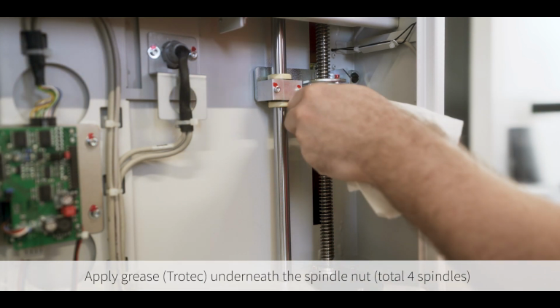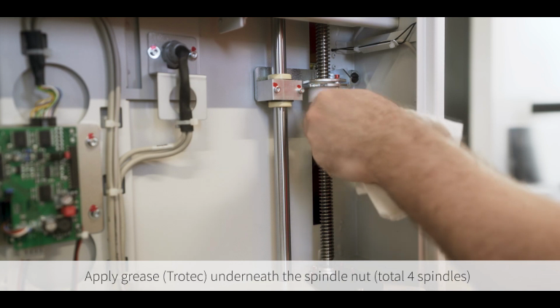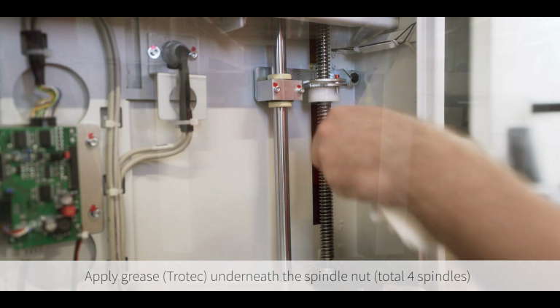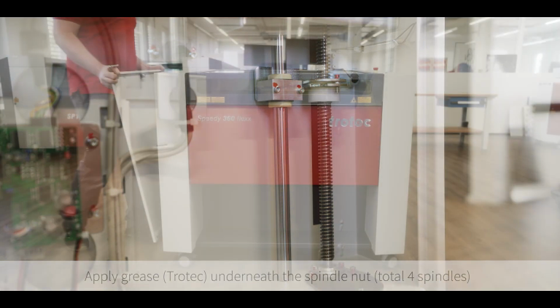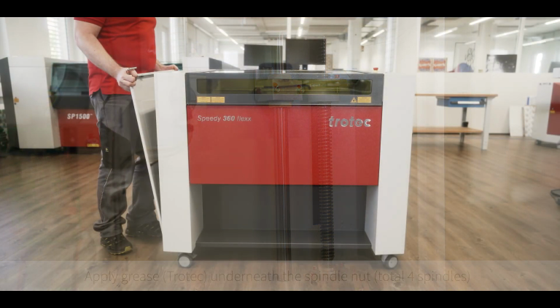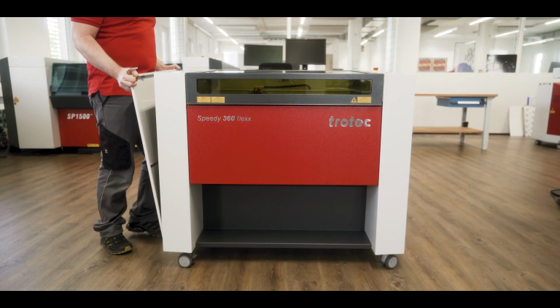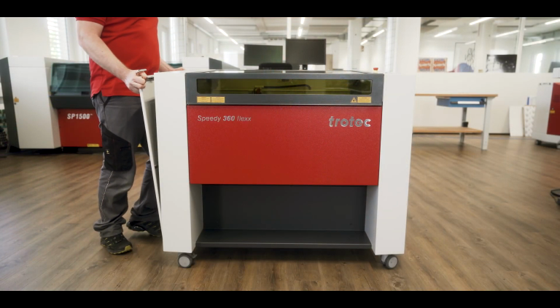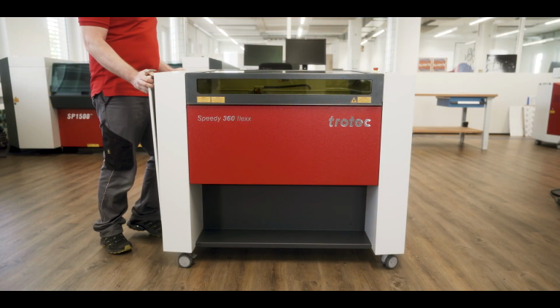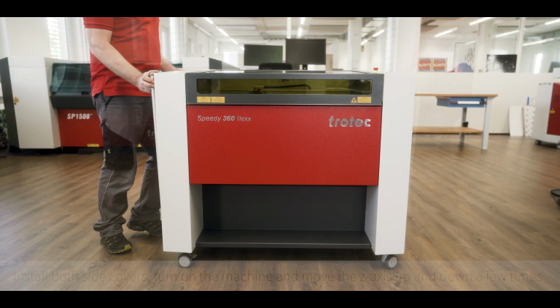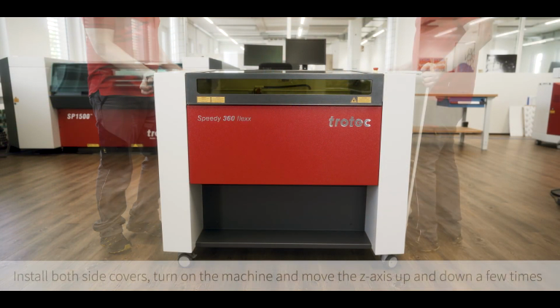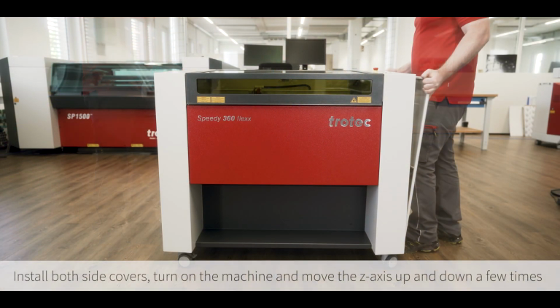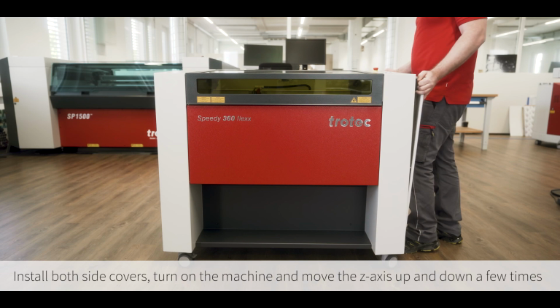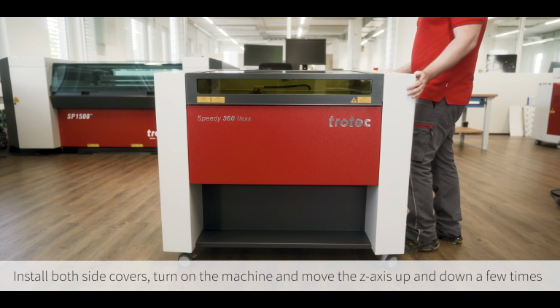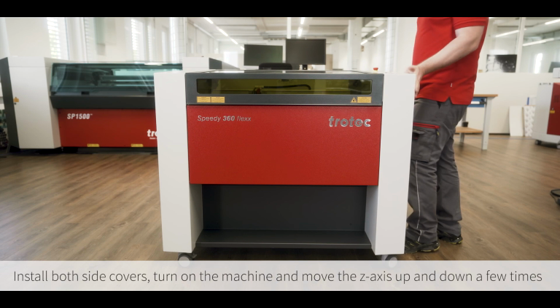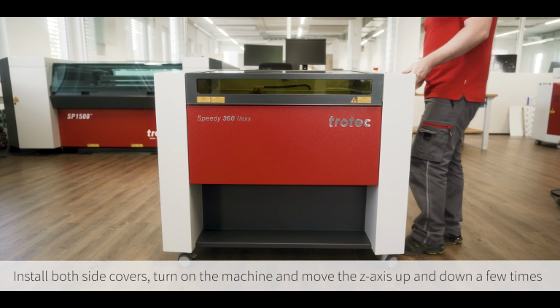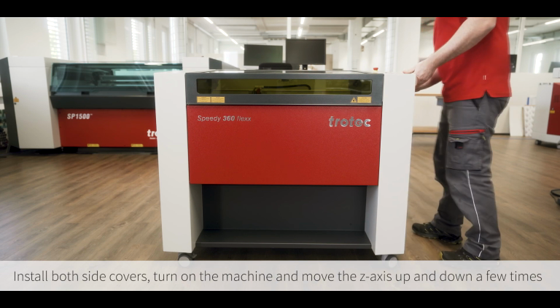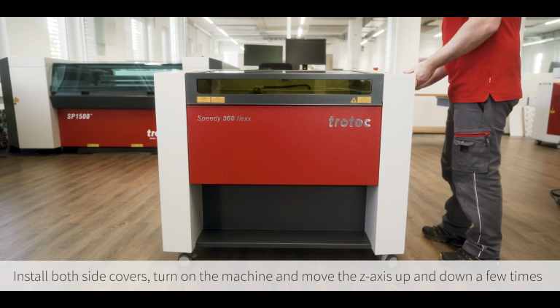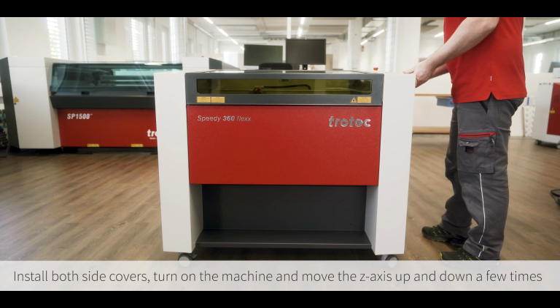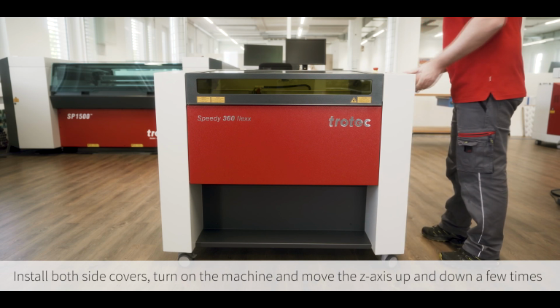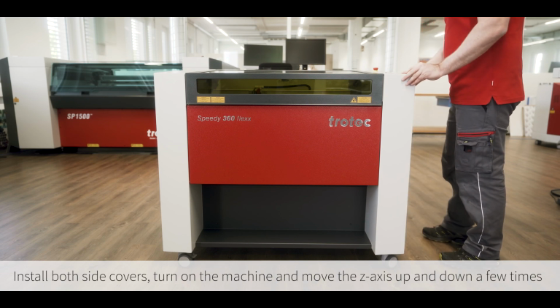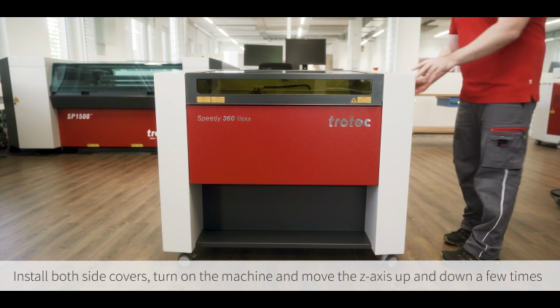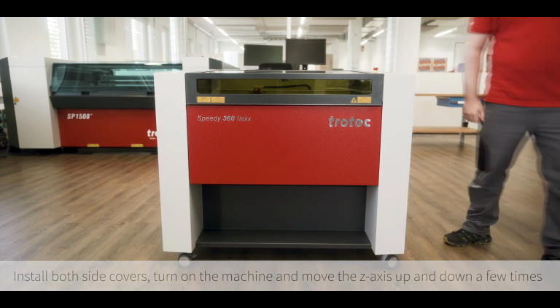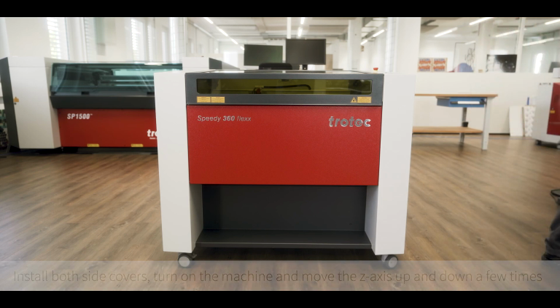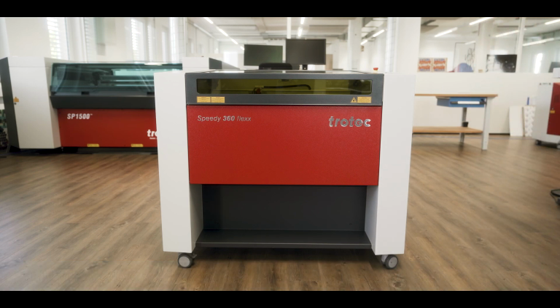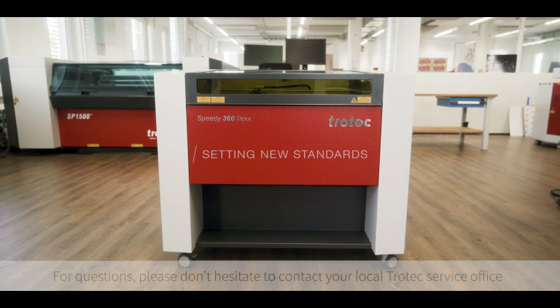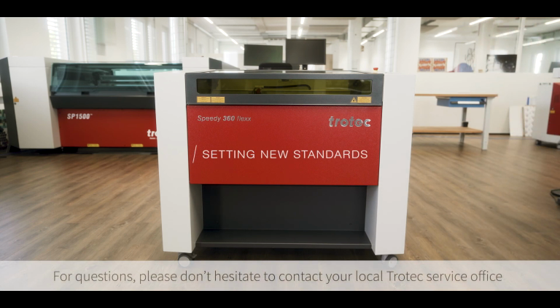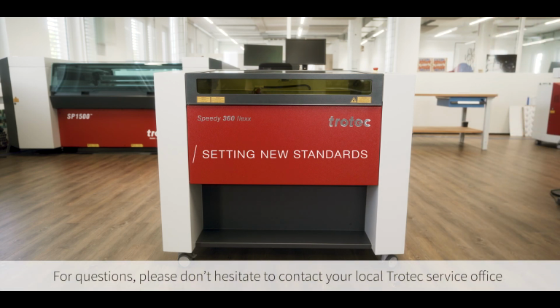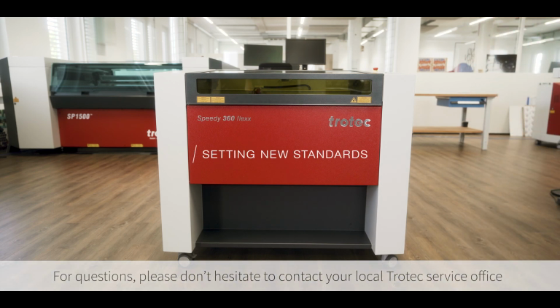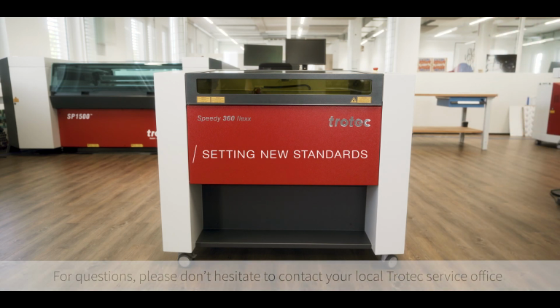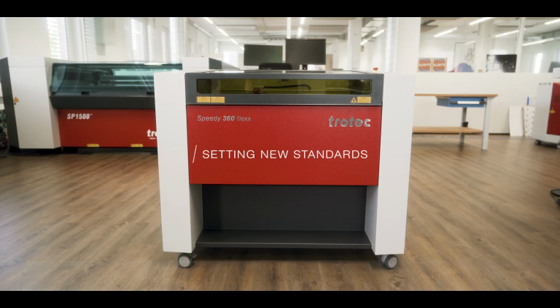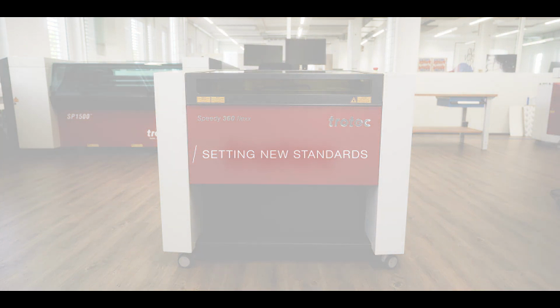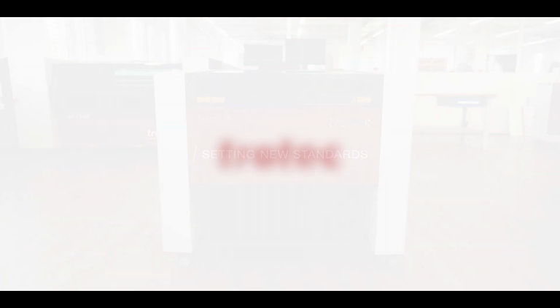Reinstall both side covers, turn on the machine and move the z-axis up and down a few times. If you'd like one of our Trotec technicians to help do the full cleaning and maintenance, we offer preventative maintenance packages right here in Canada. Please contact us in the description below.